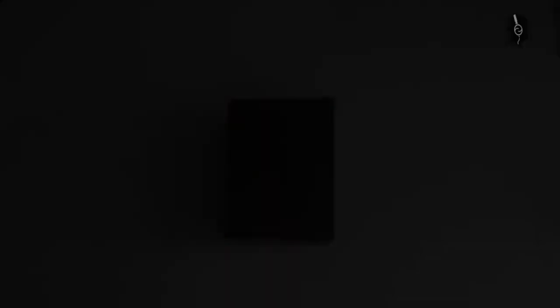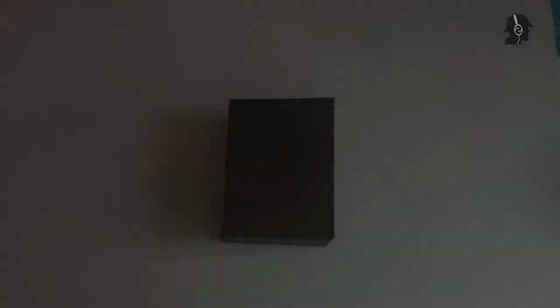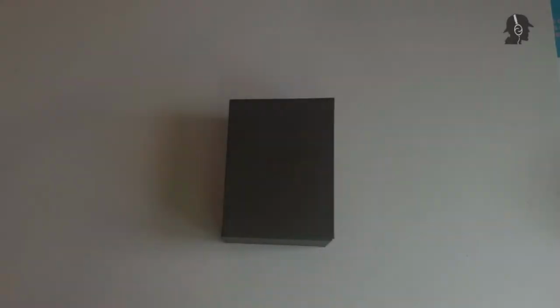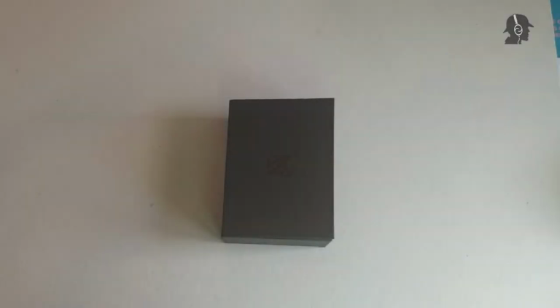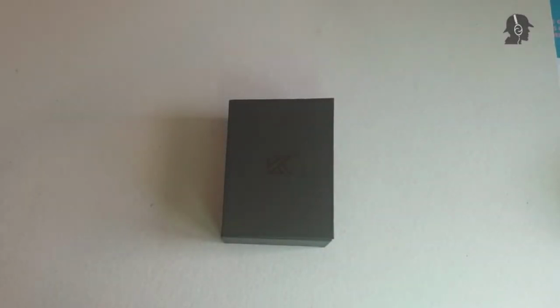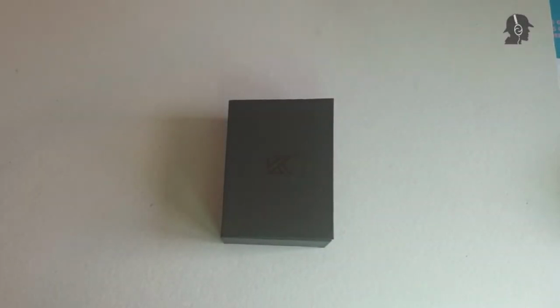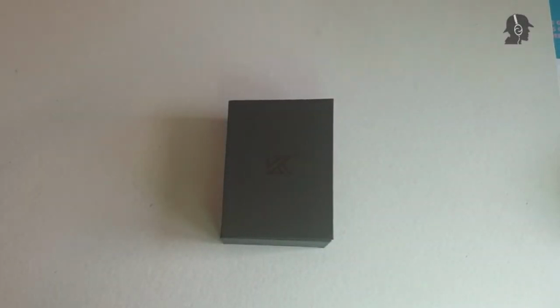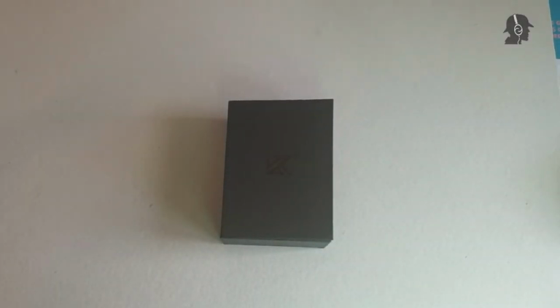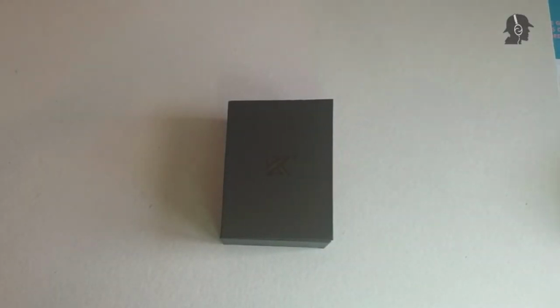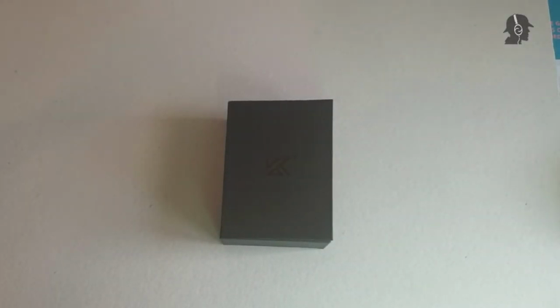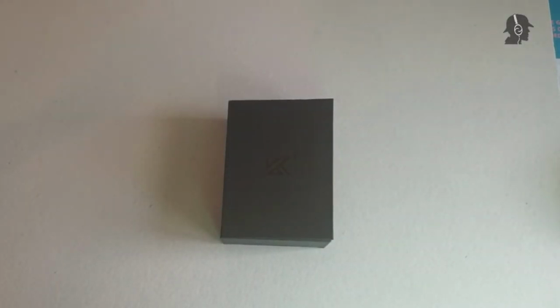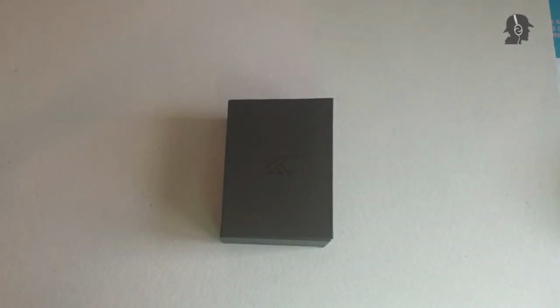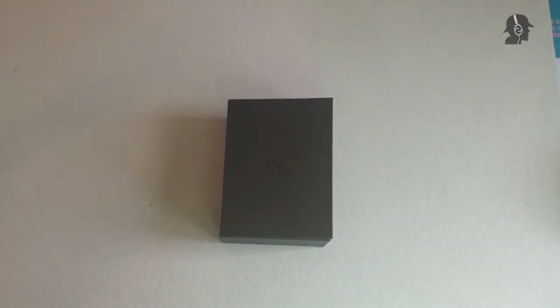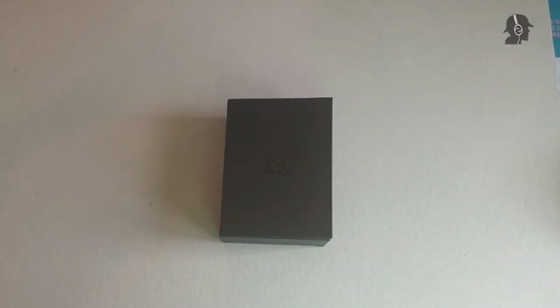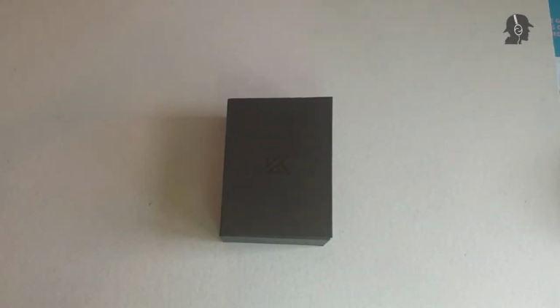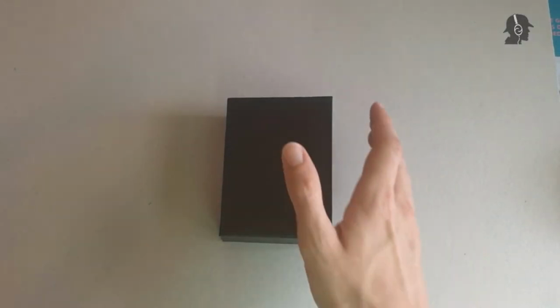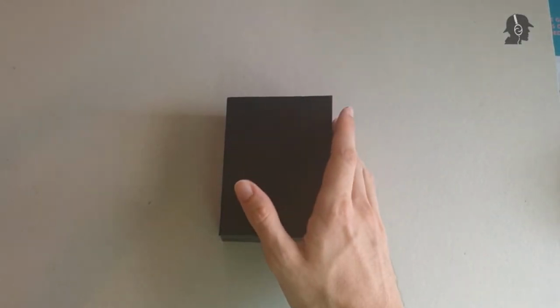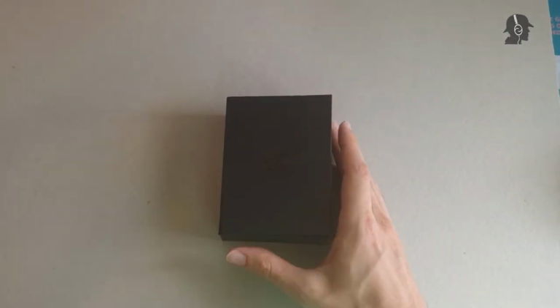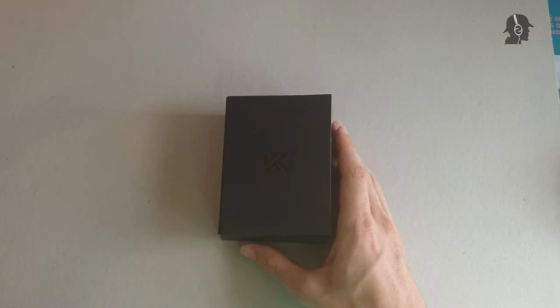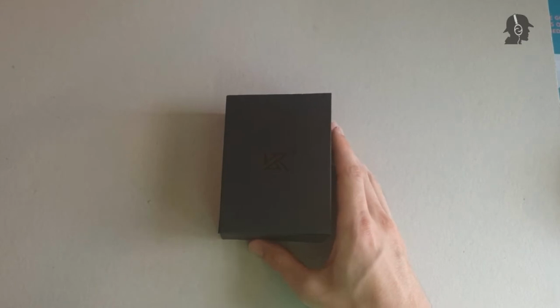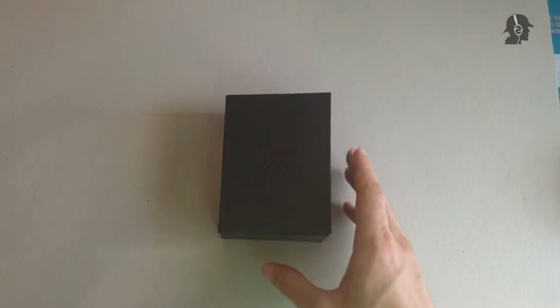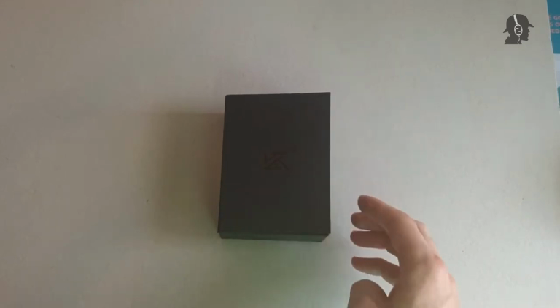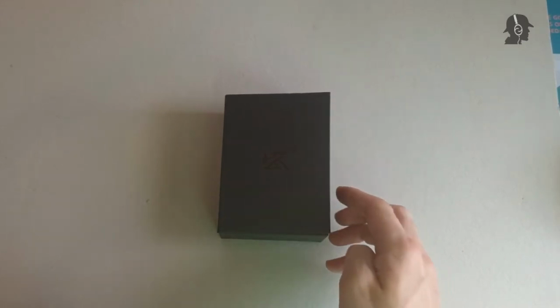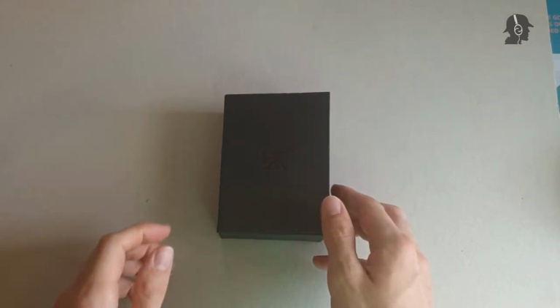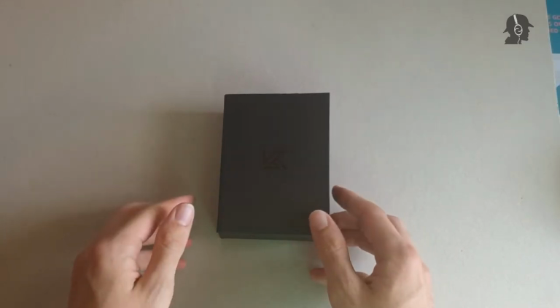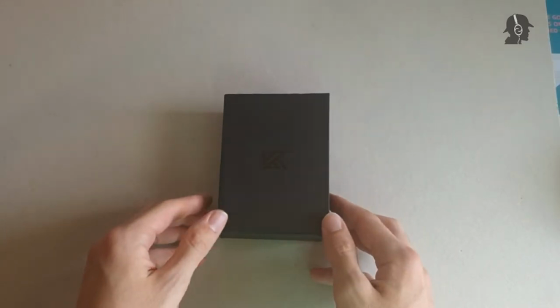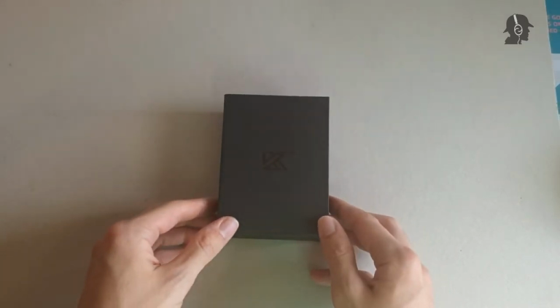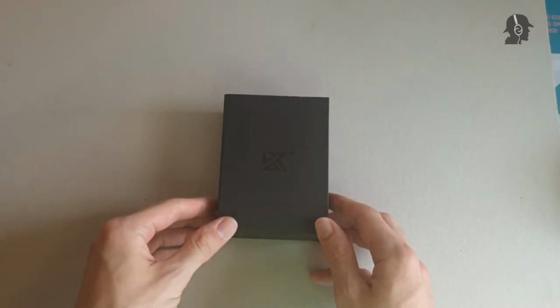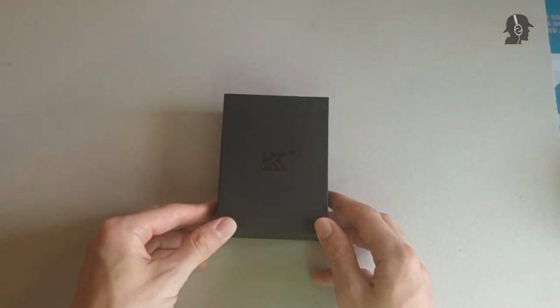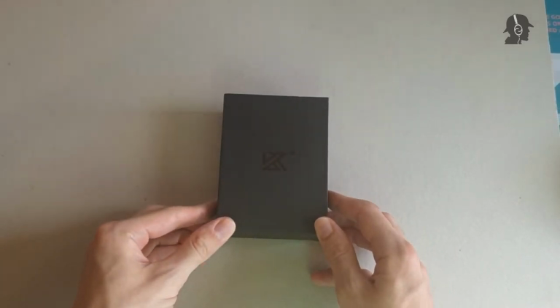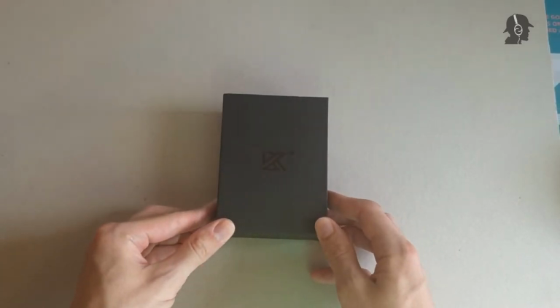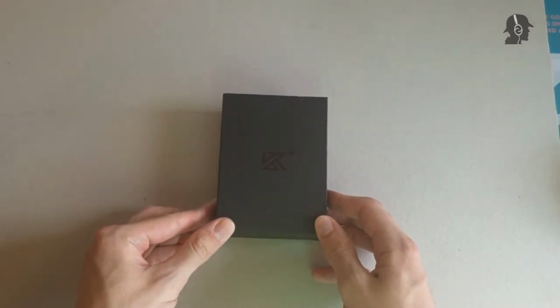Moin moin, ladies and gentlemen, Don Spector here, today with another review. I have for you today the KZ ZAX.